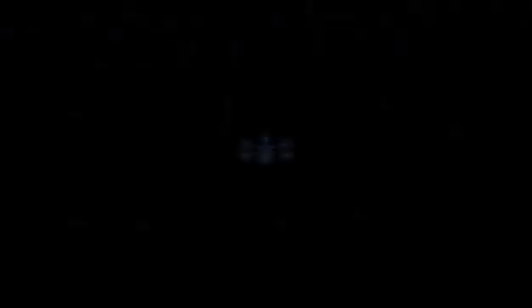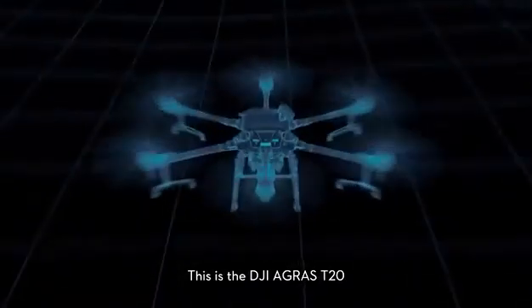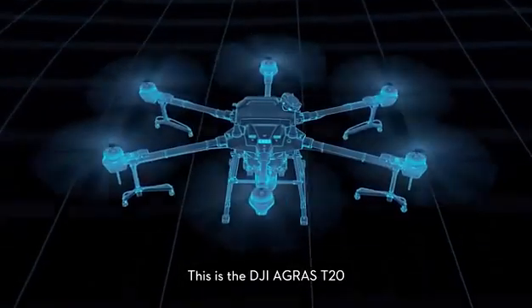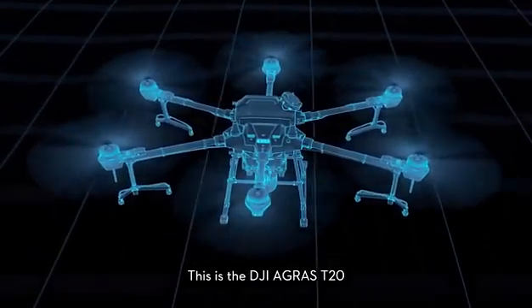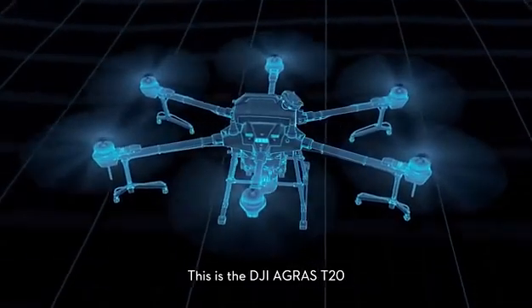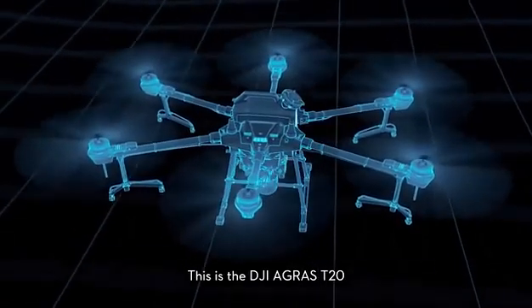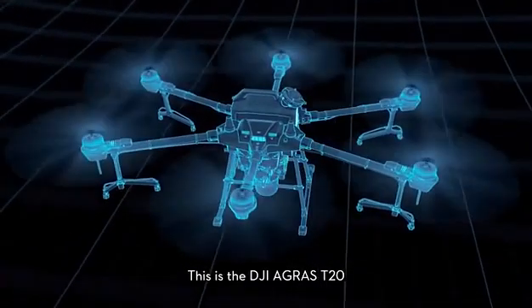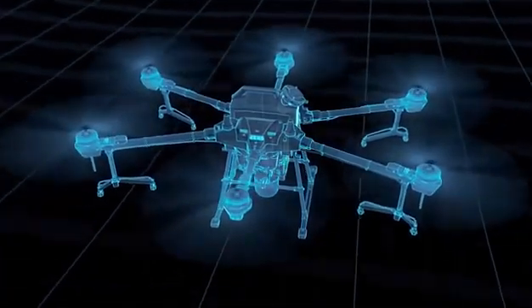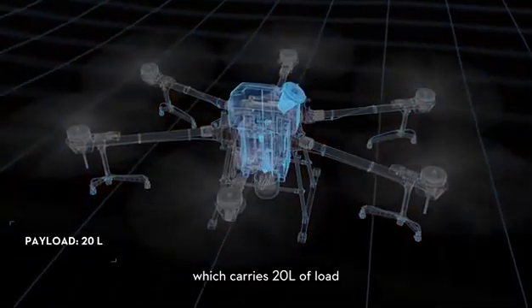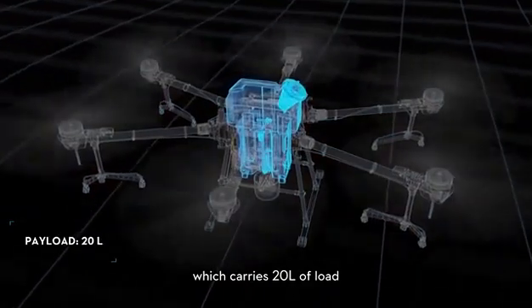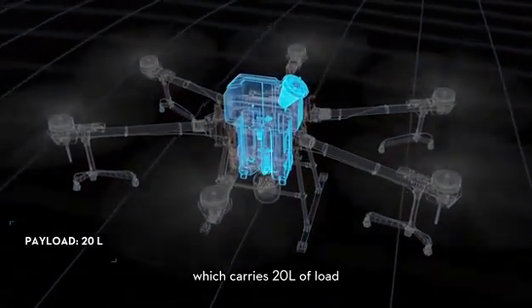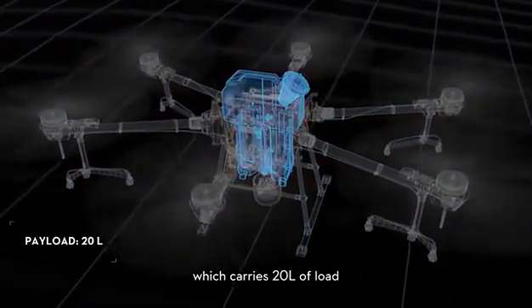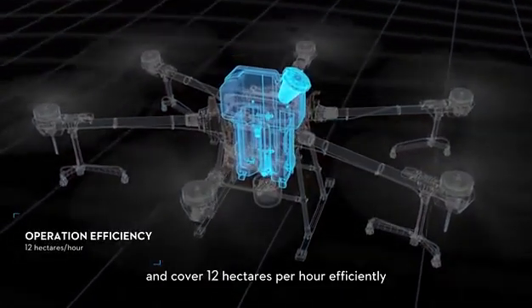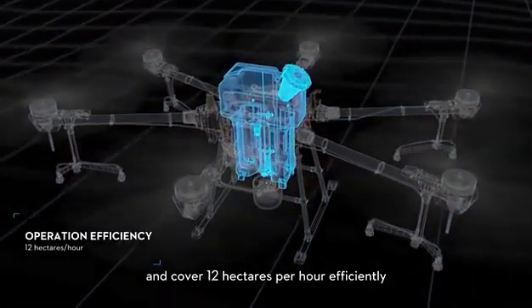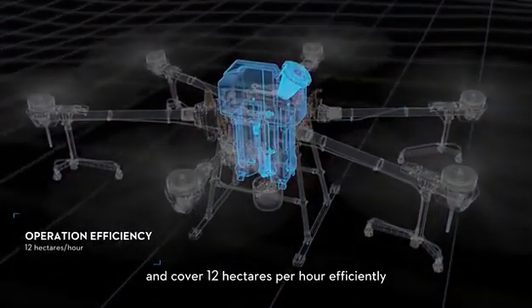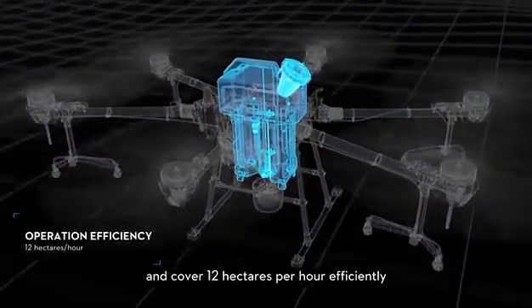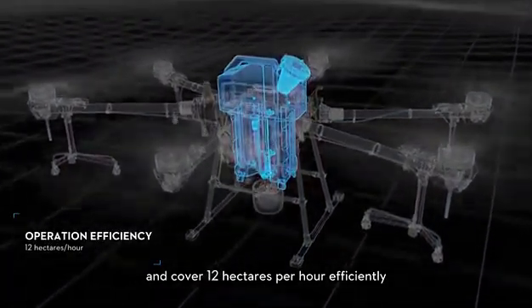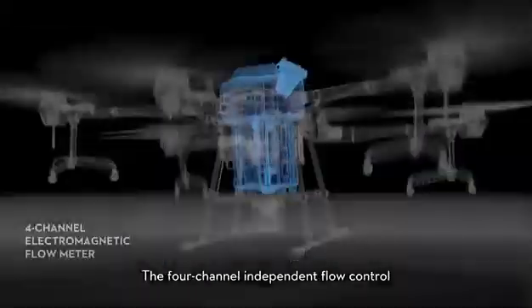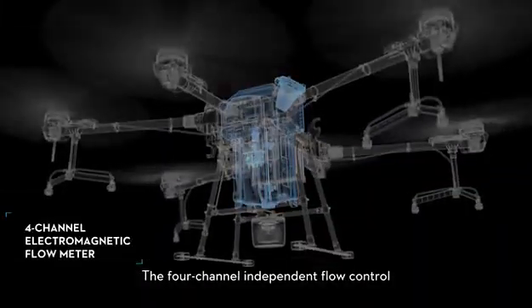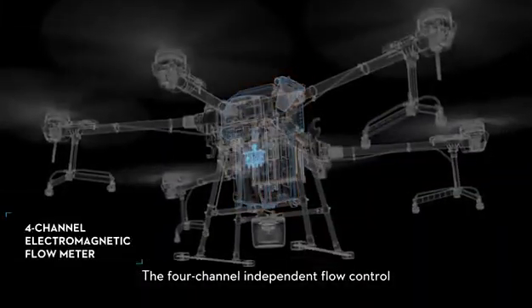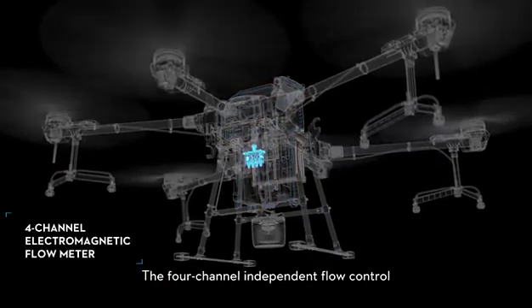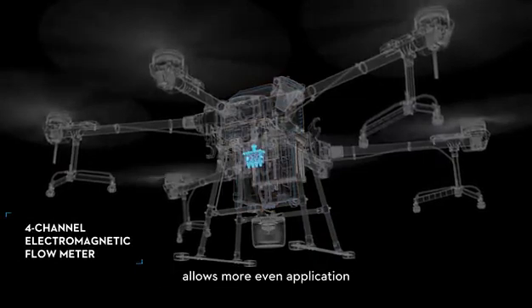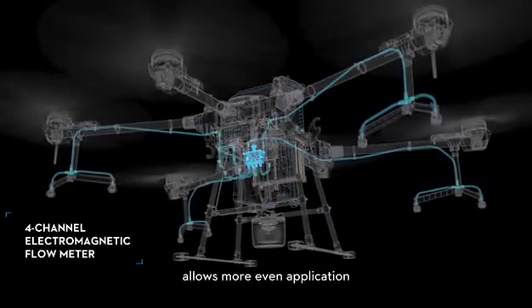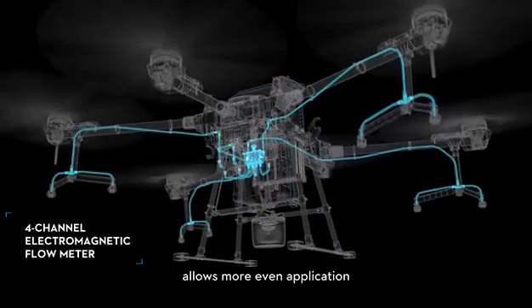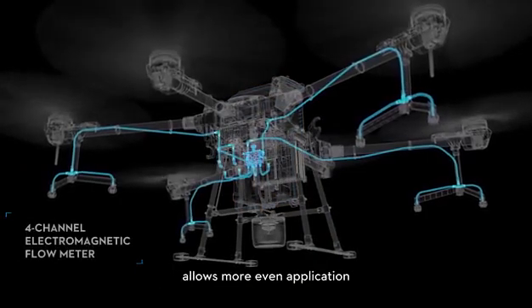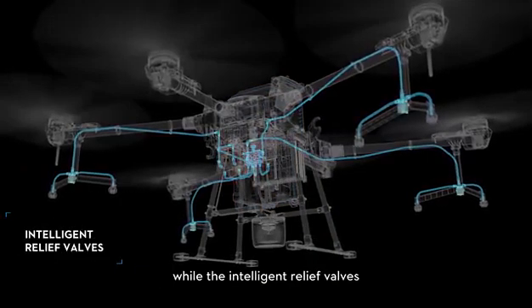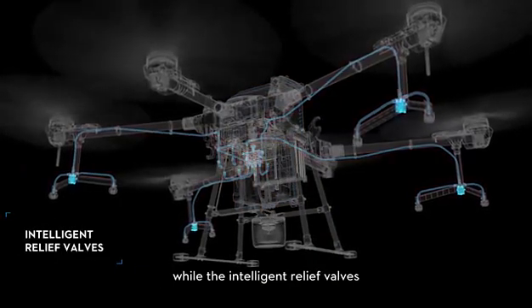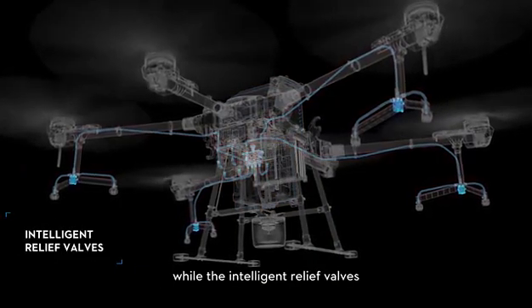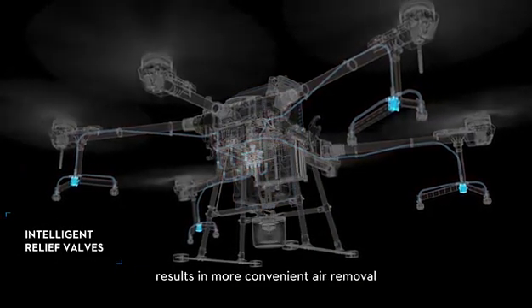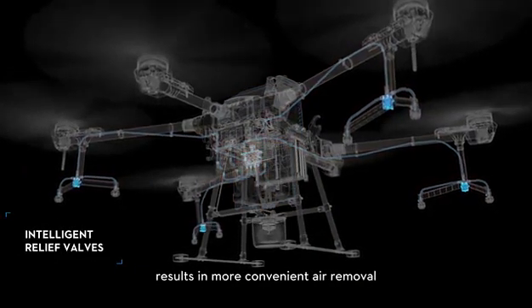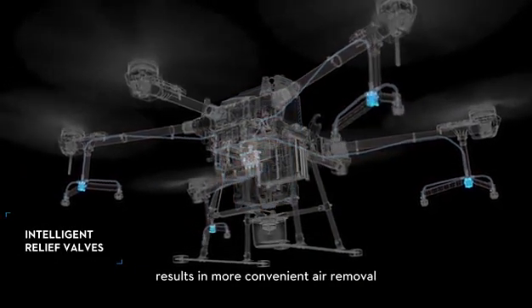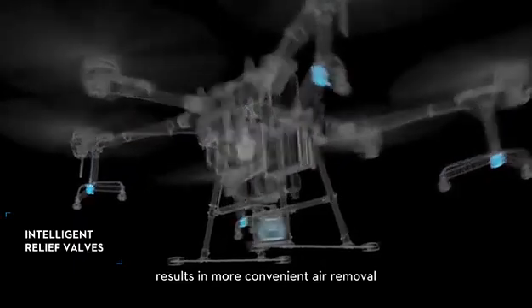This is the DJI Agras T20, which carries 20 liters of load and covers 12 hectares per hour efficiently. The 4-channel independent flow control allows more even application, while the intelligent relief valves result in more convenient air removal.